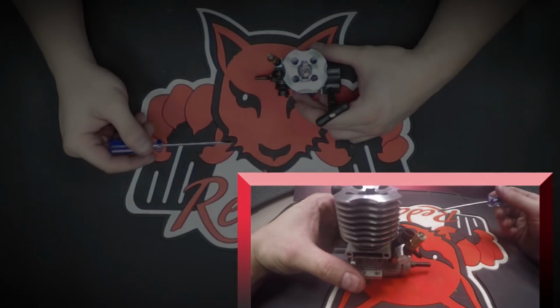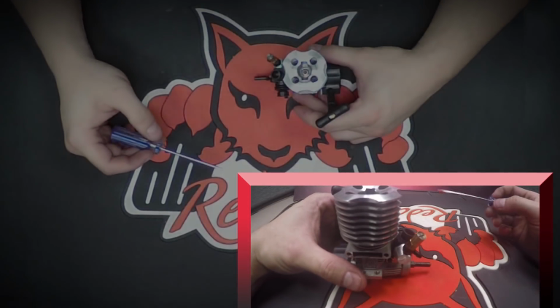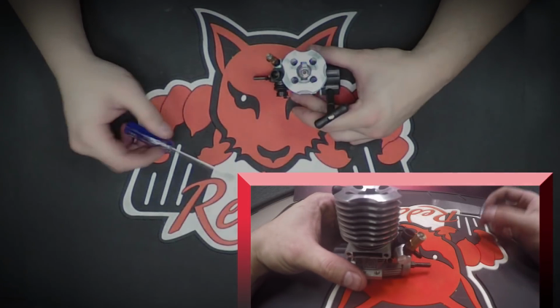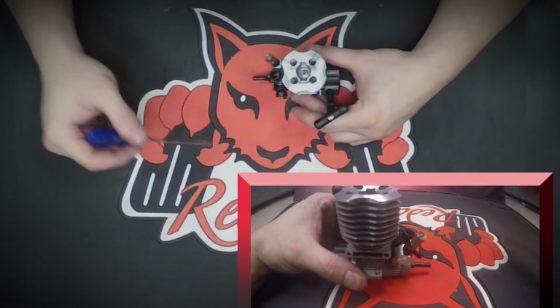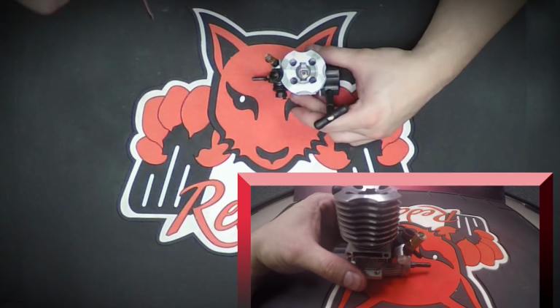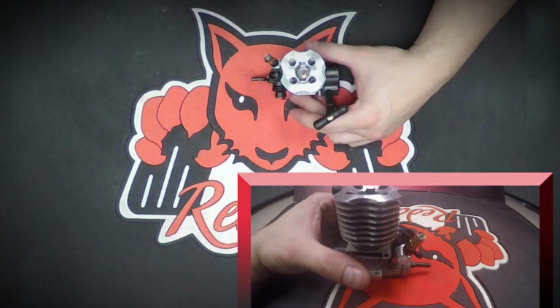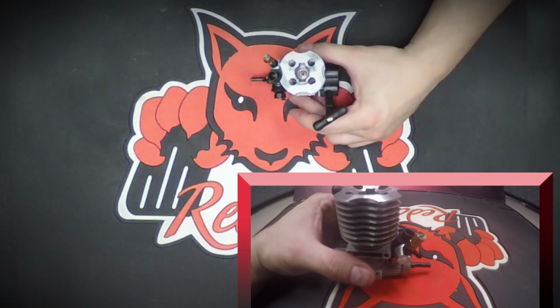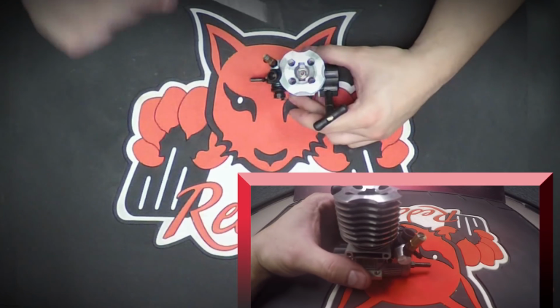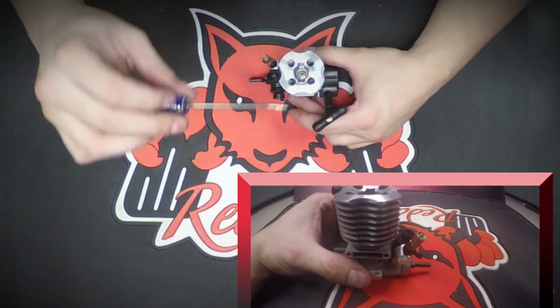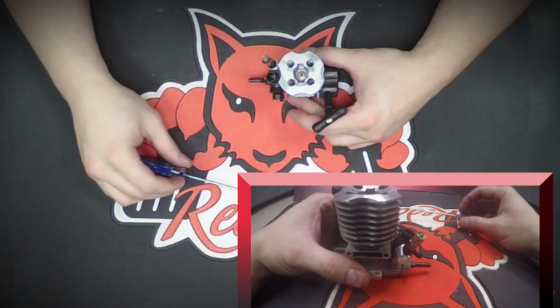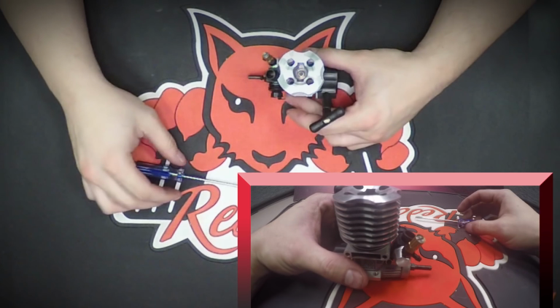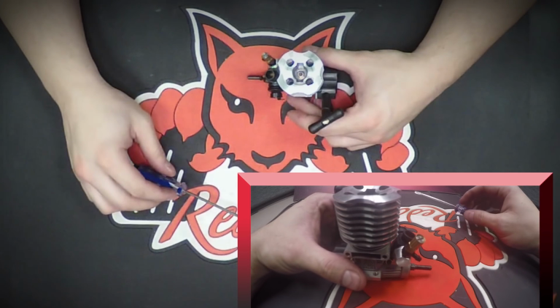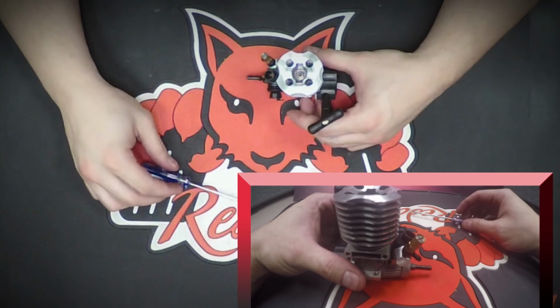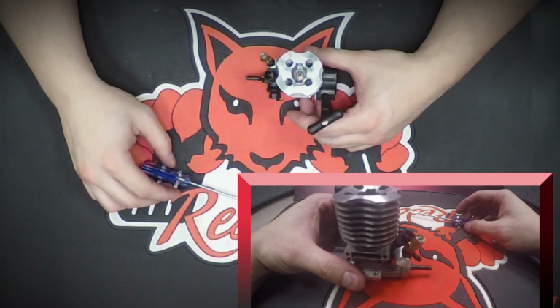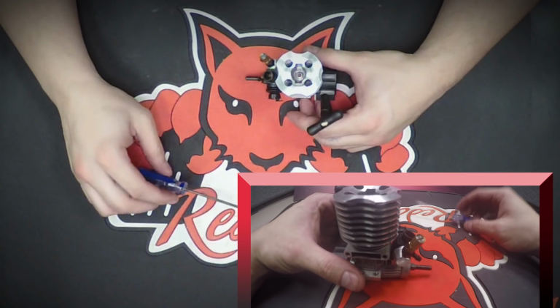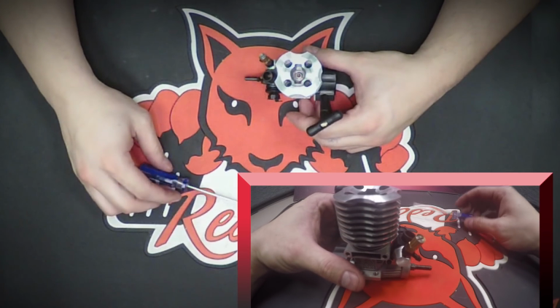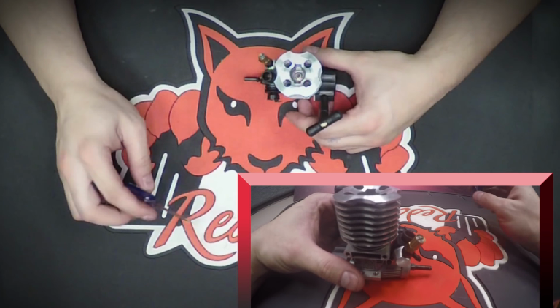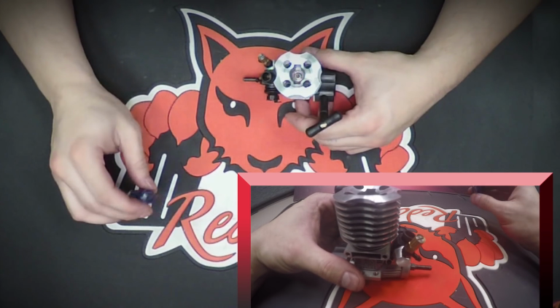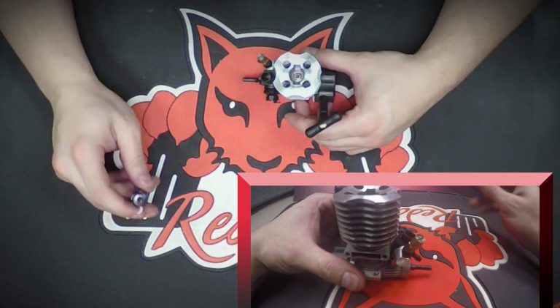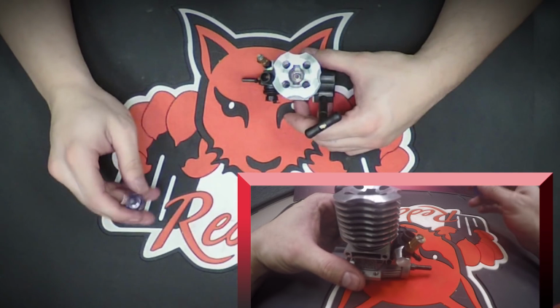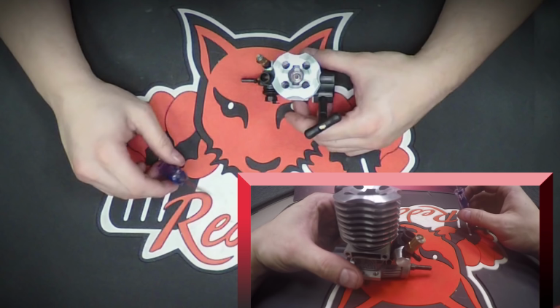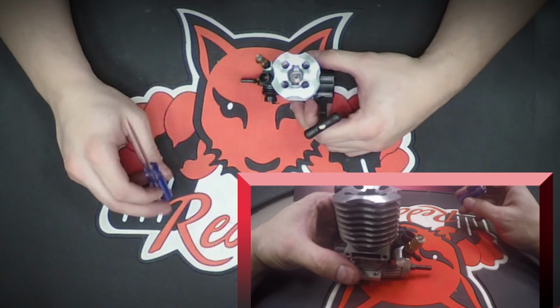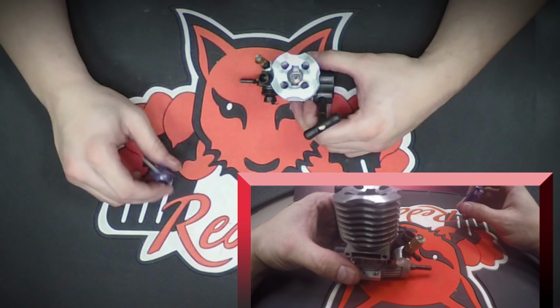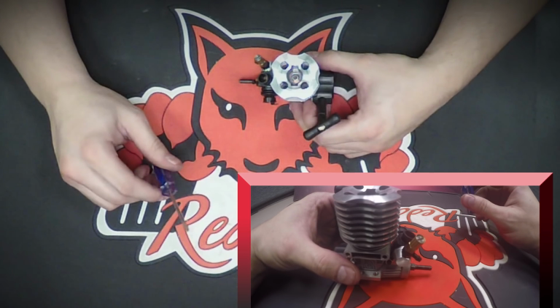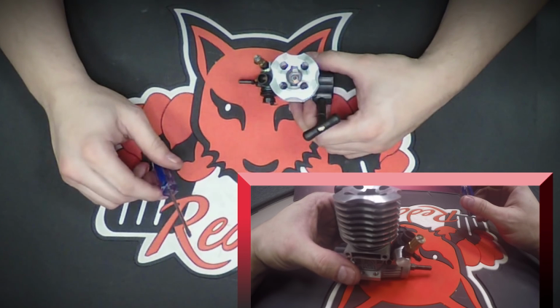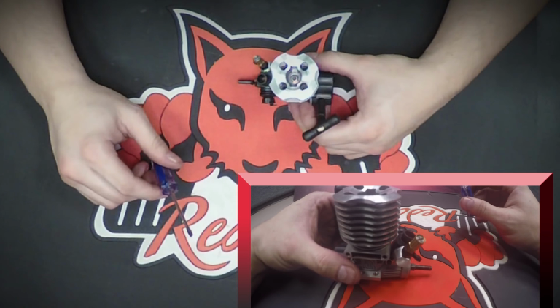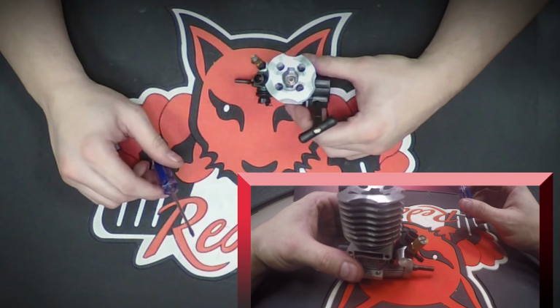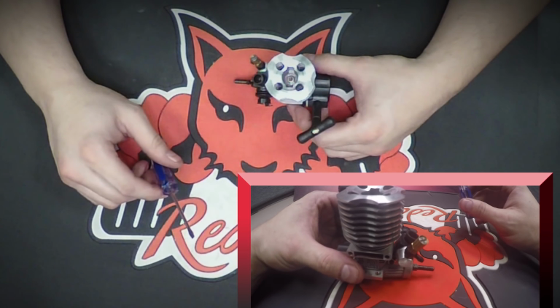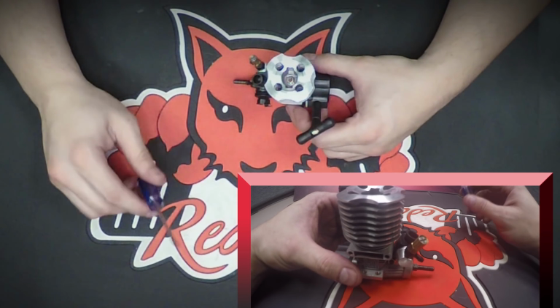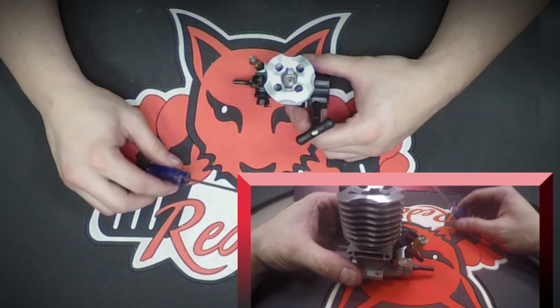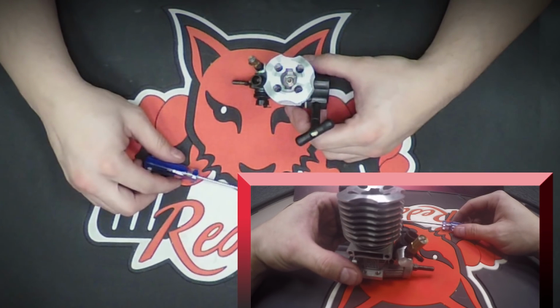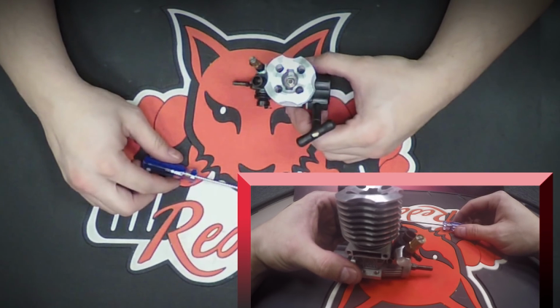Hey Red Cat Racers, this is Chris G from RedCatRacing.com. I'm going to show you the locations of the VX16 engine carburetor low speed, high speed, and idle screw locations. This setup is on our very popular 1/10 scale nitro Shockwave.